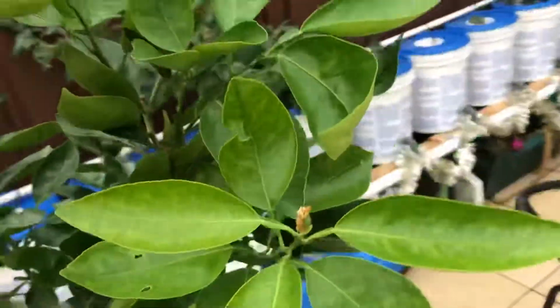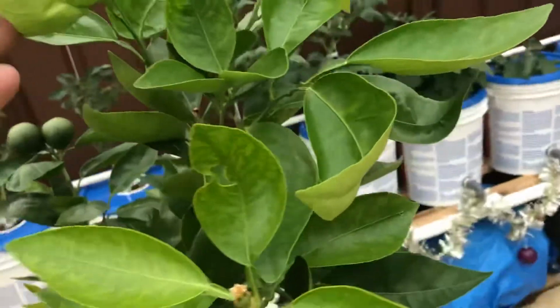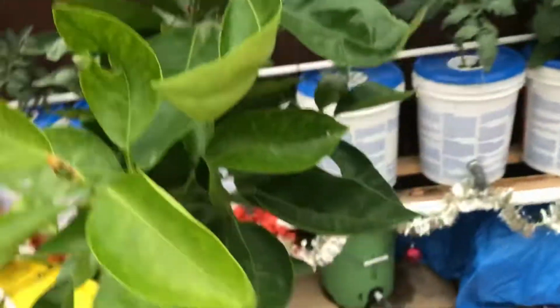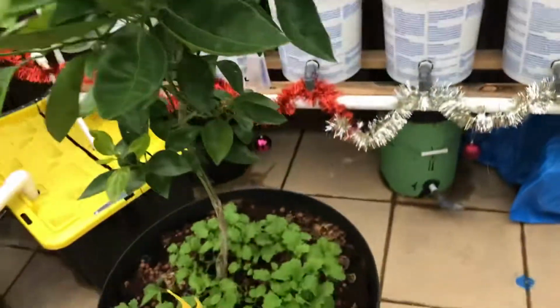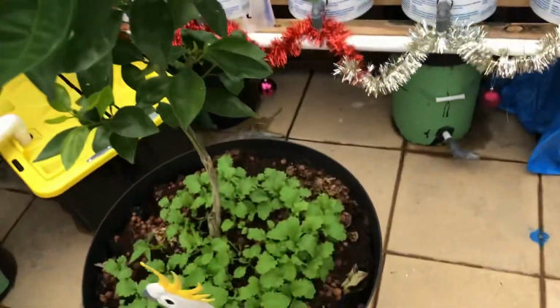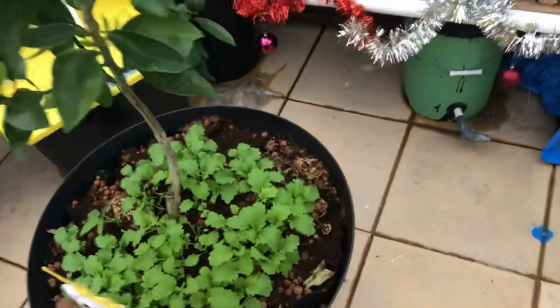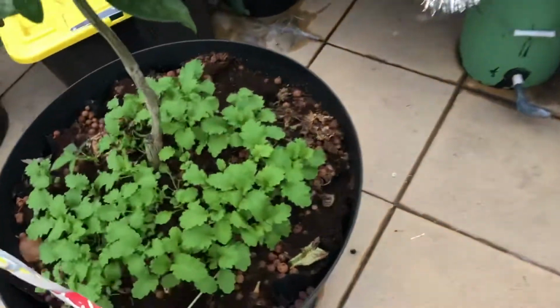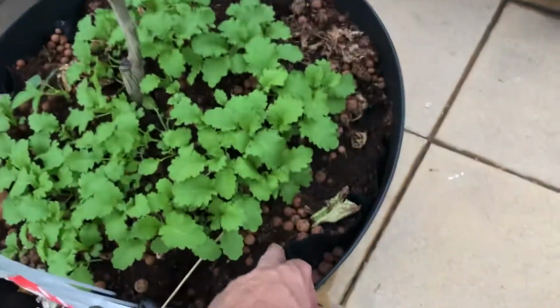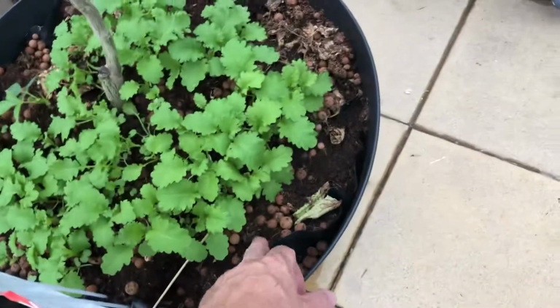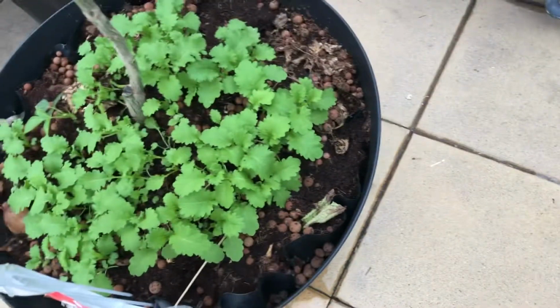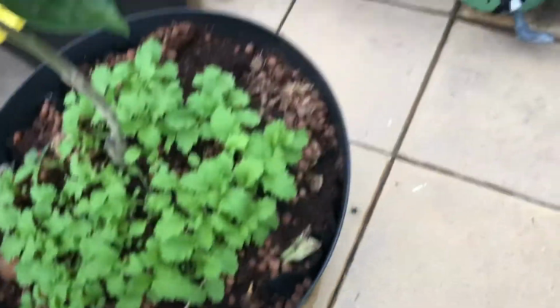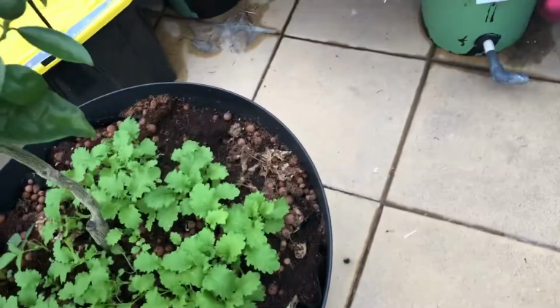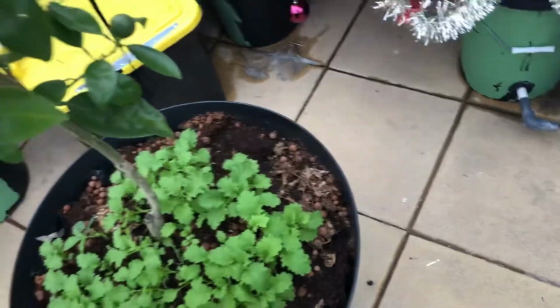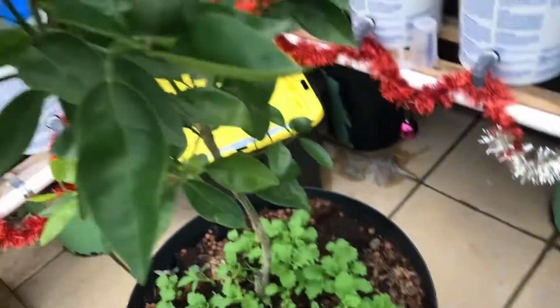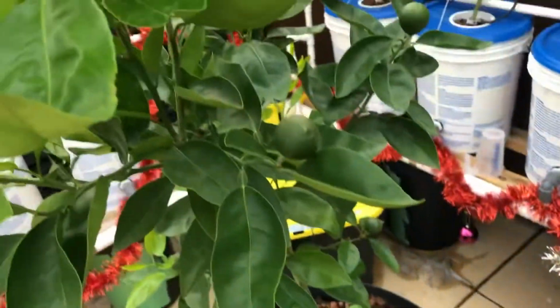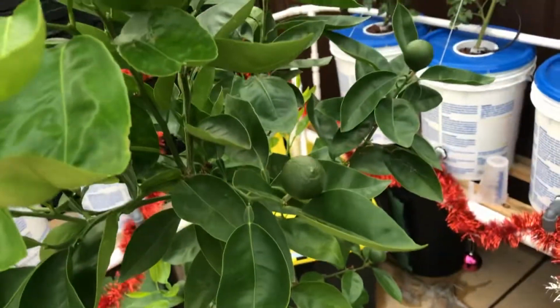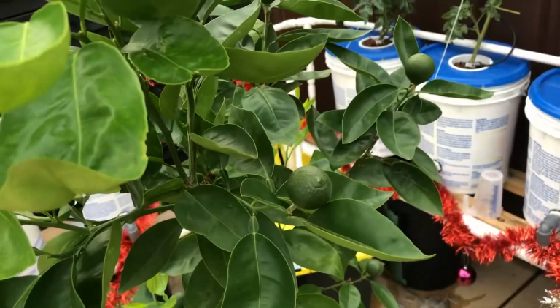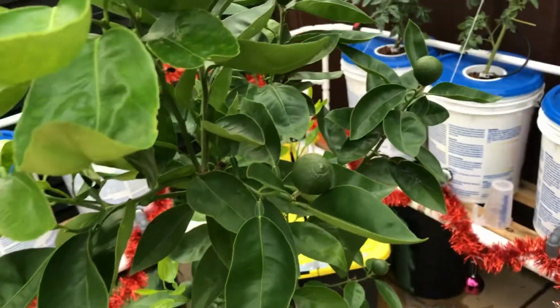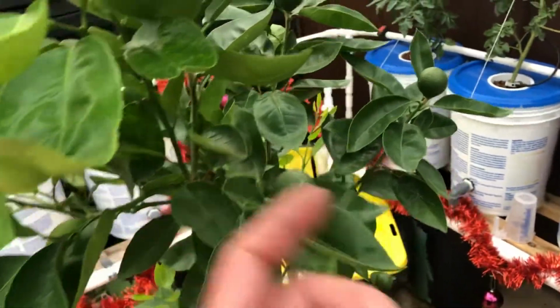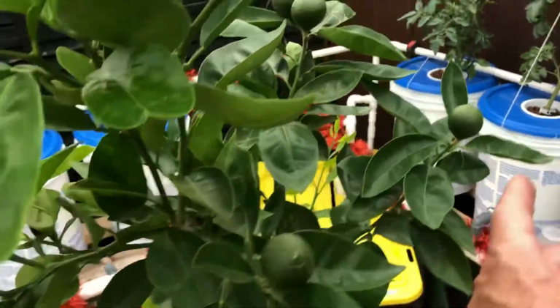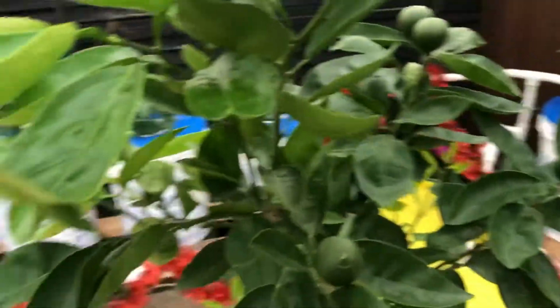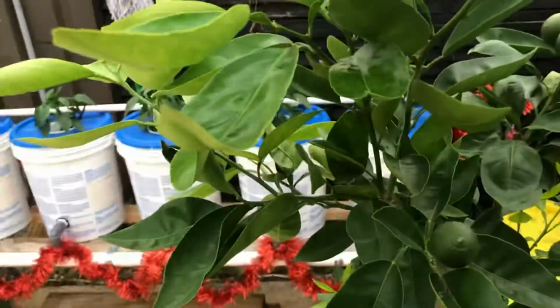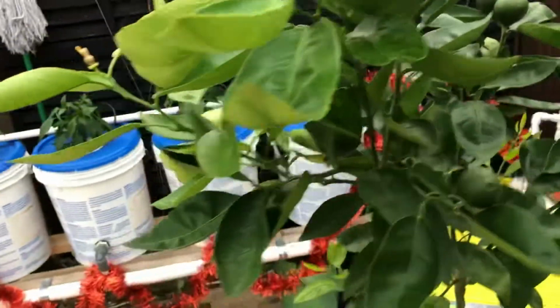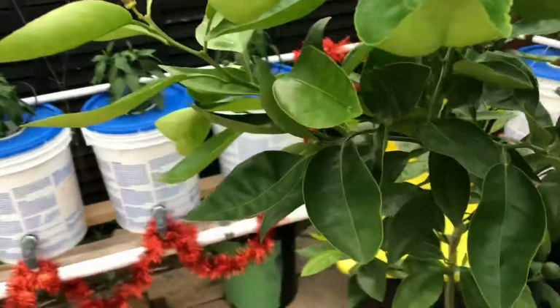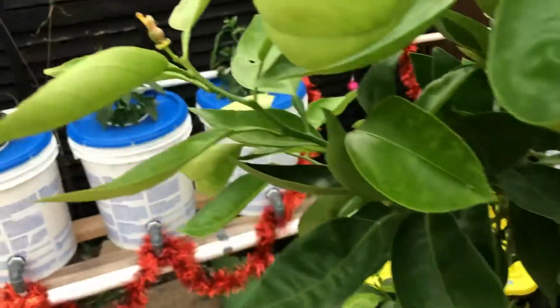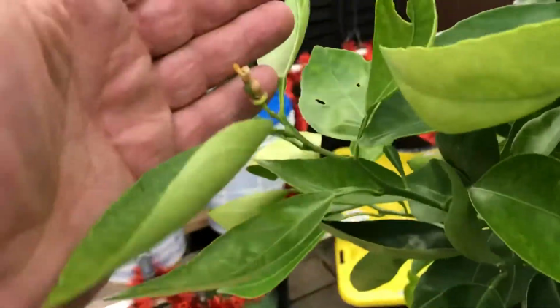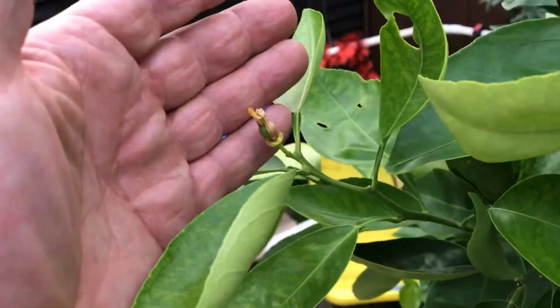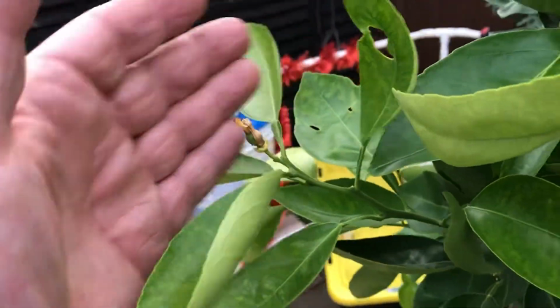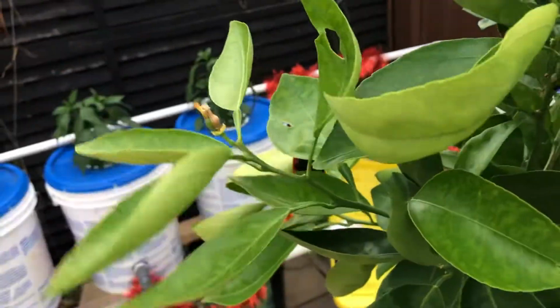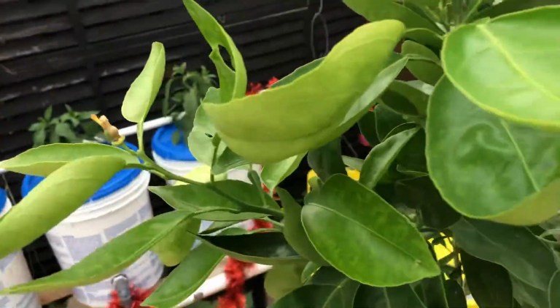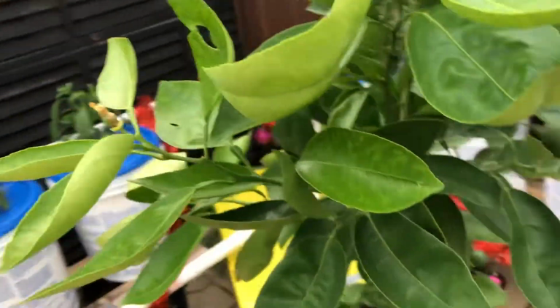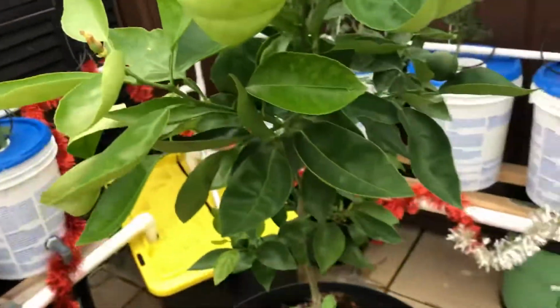We're growing it in coco peat and clay balls down the bottom here, and it seems to go really well. We're giving it nutrients. There's some more fruit here — so it's going really good. There's another one here too, just going good.